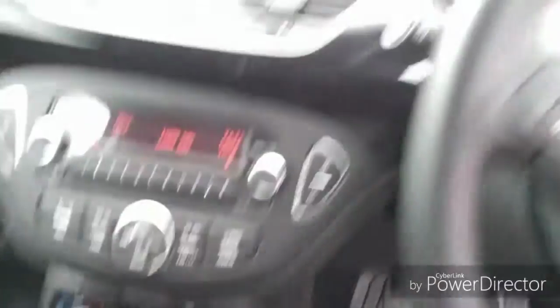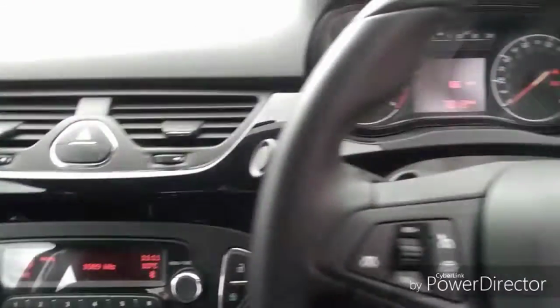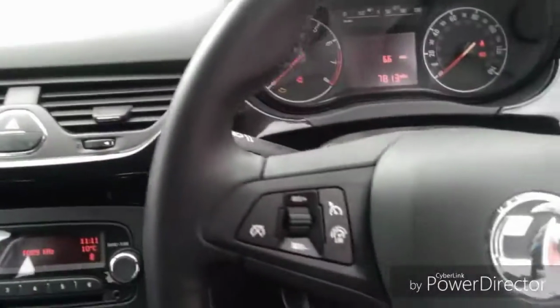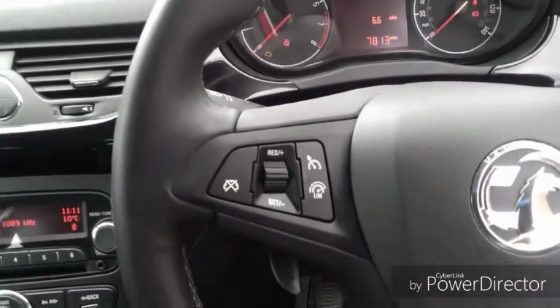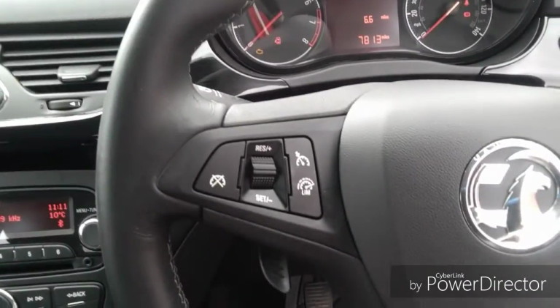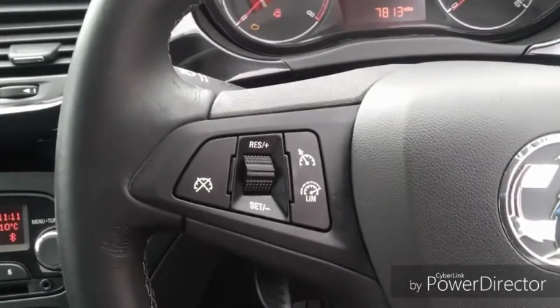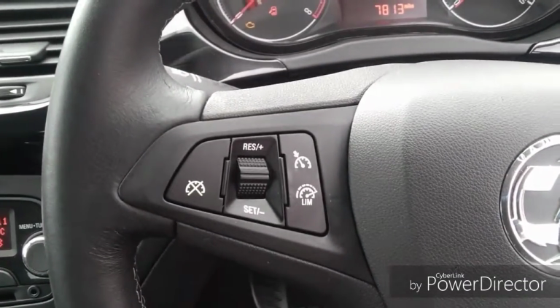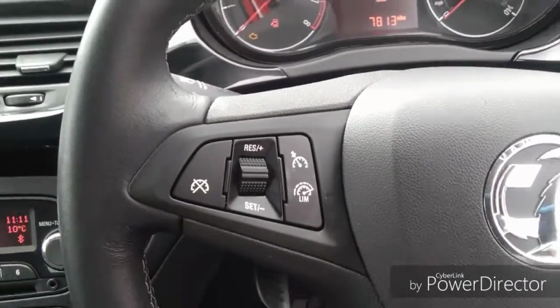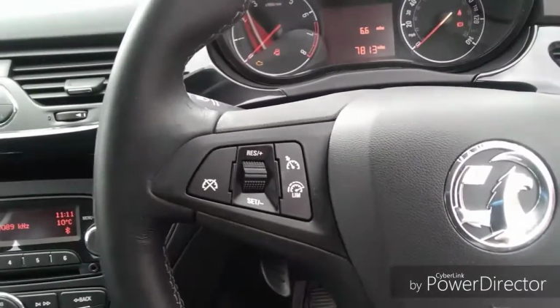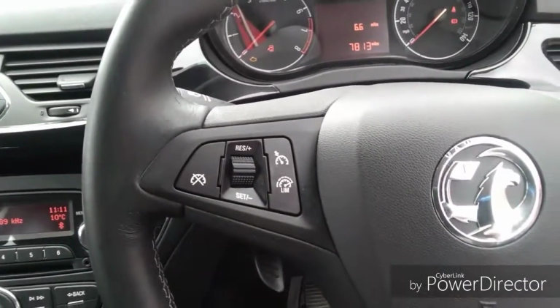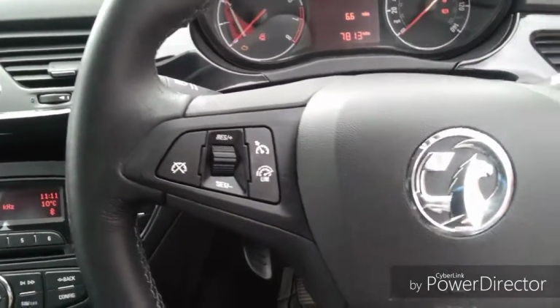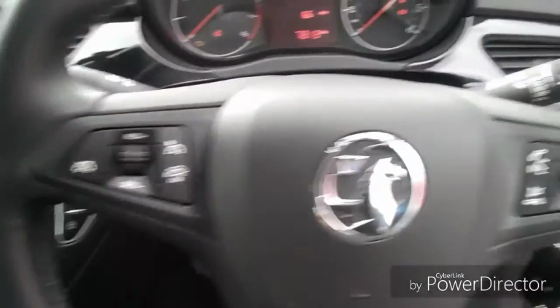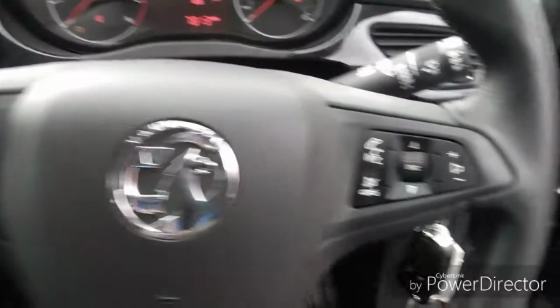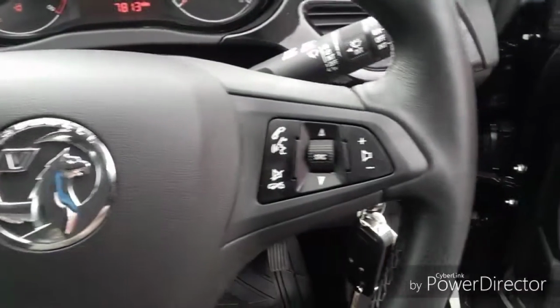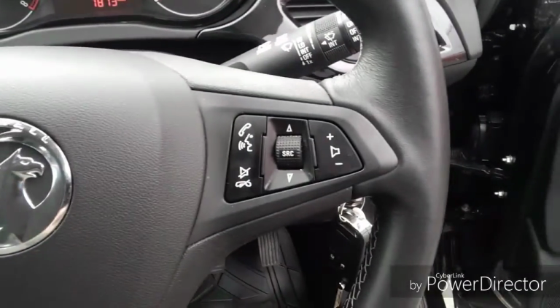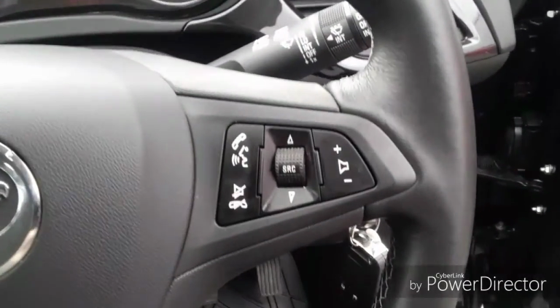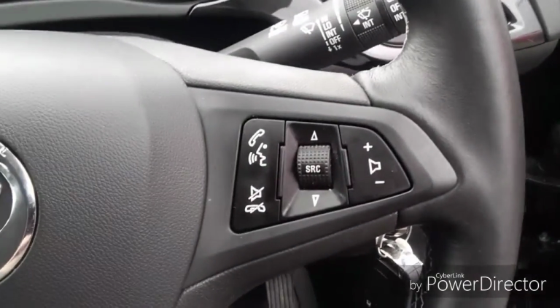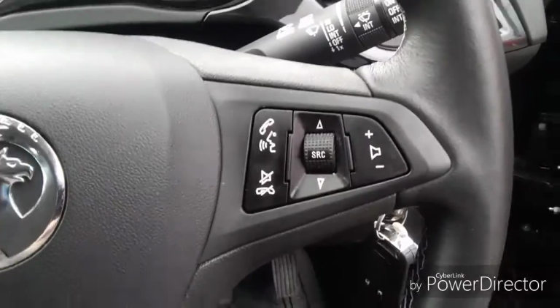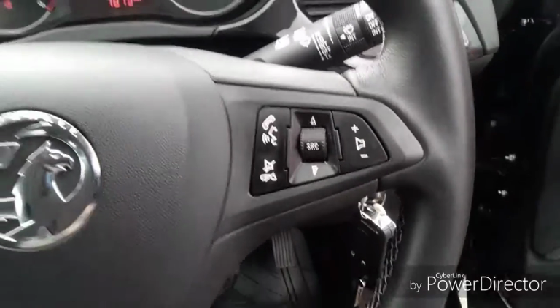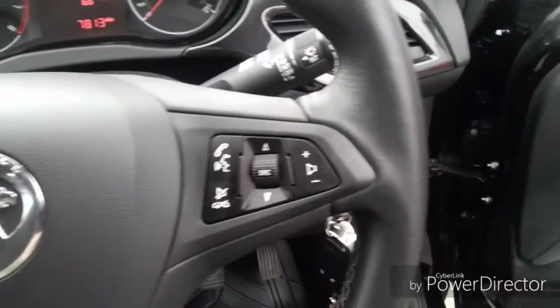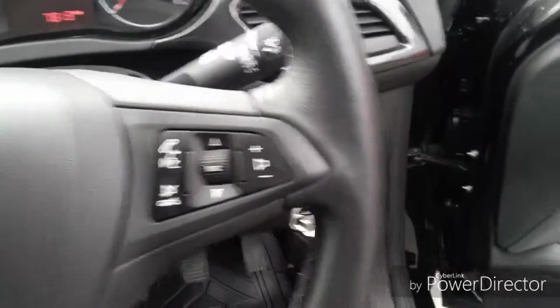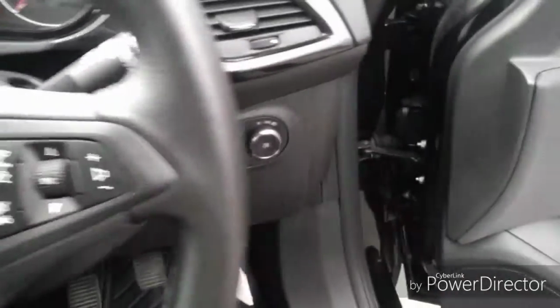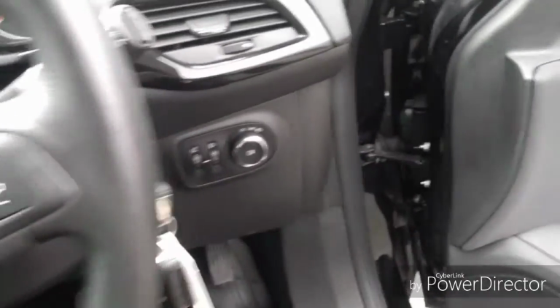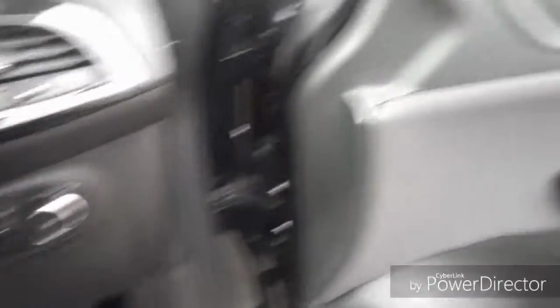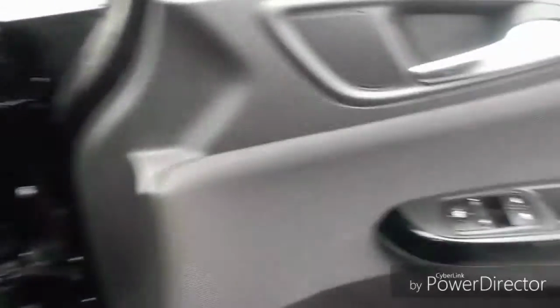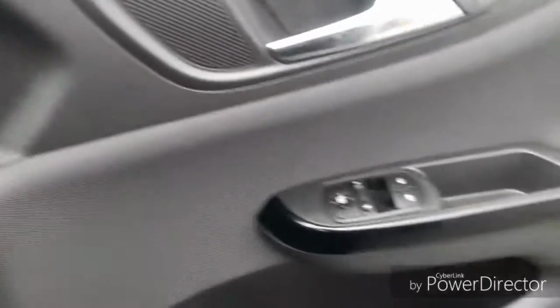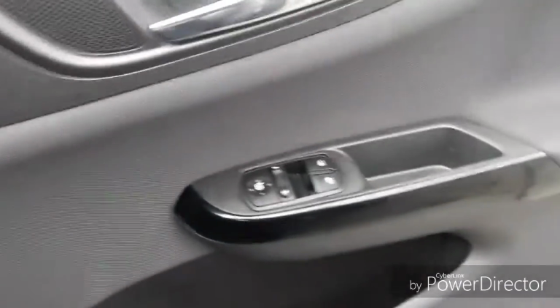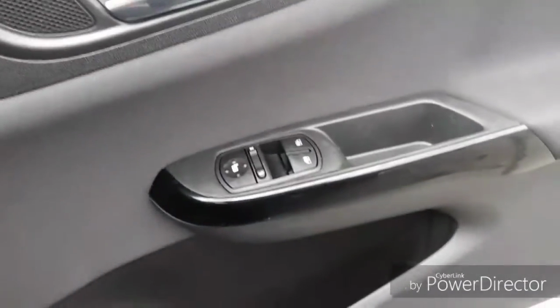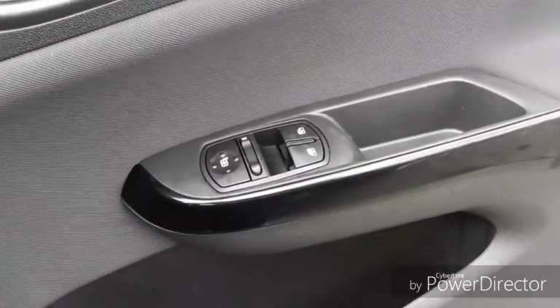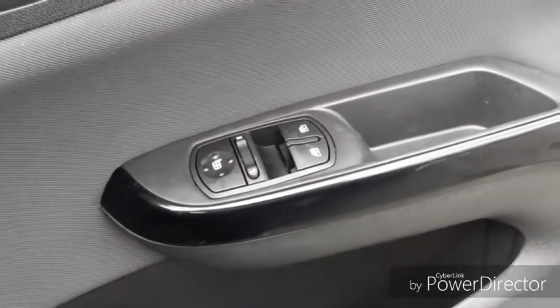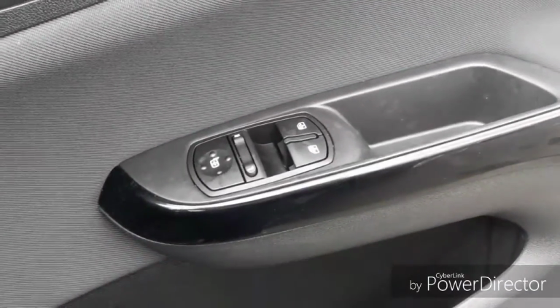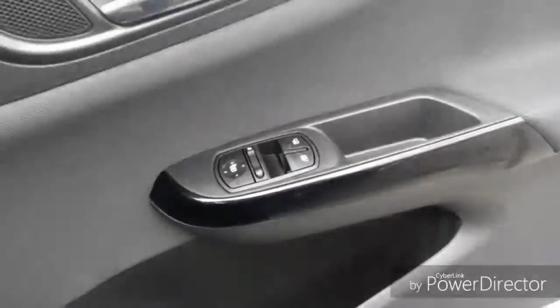We also have a multifunctional steering wheel with cruise control, which is good for motorway driving, and a speed limiter, voice control, Bluetooth and audio controls, automatic headlights, electric wing mirrors and electric windows.